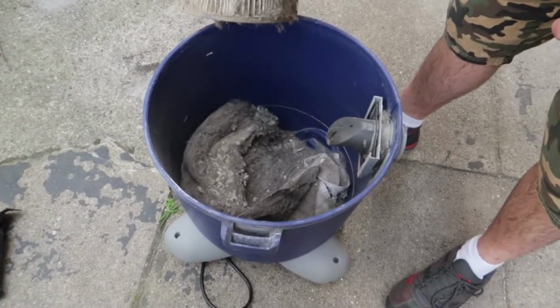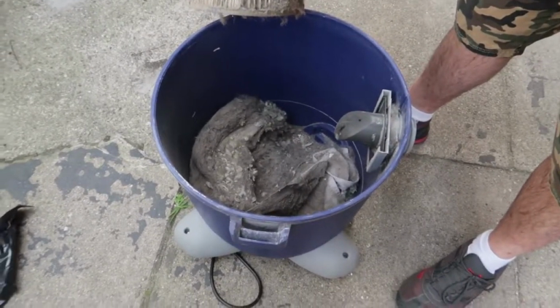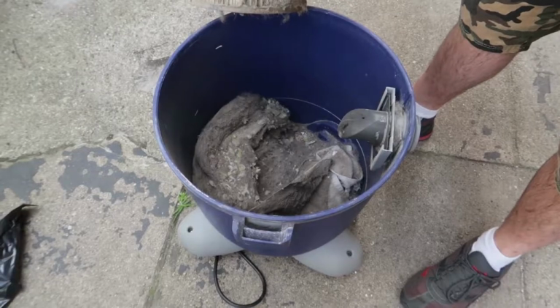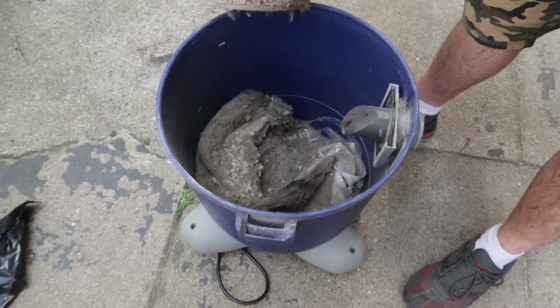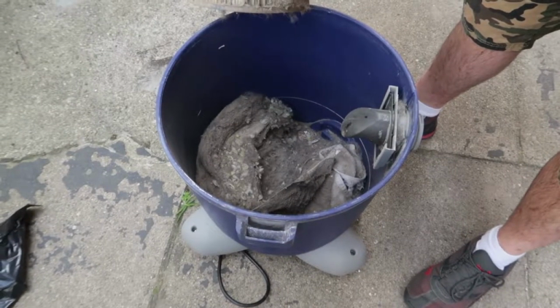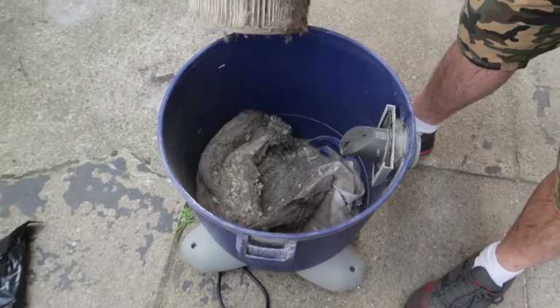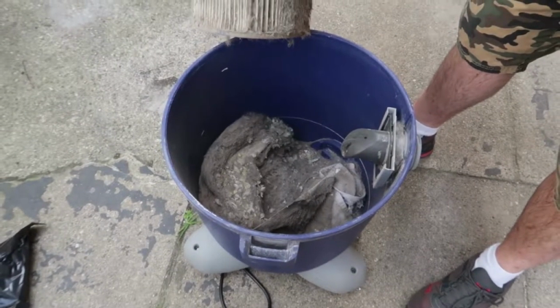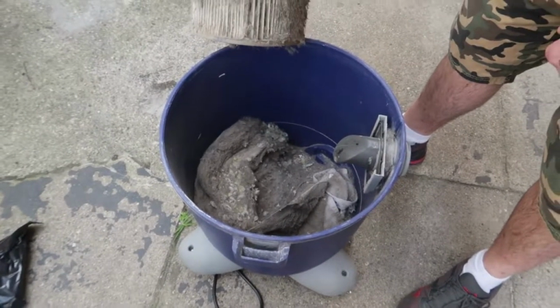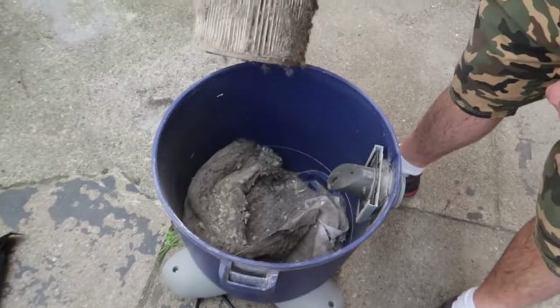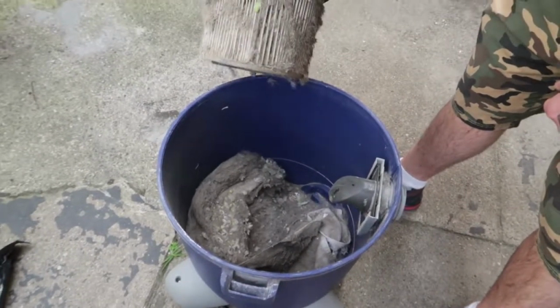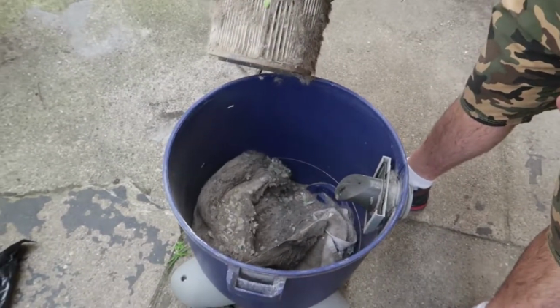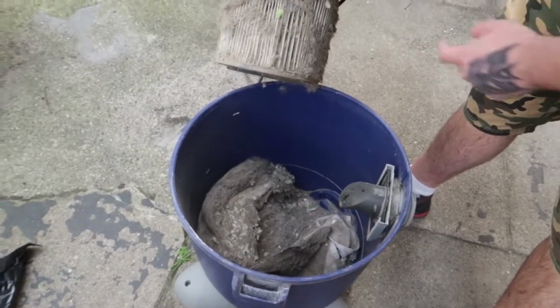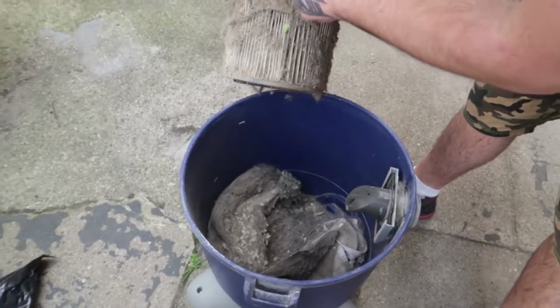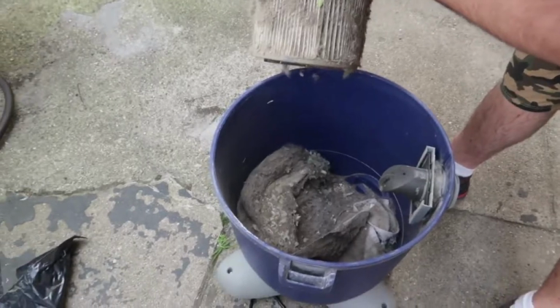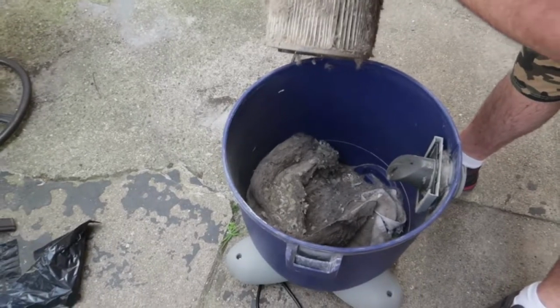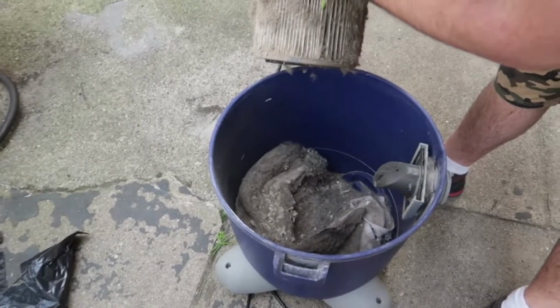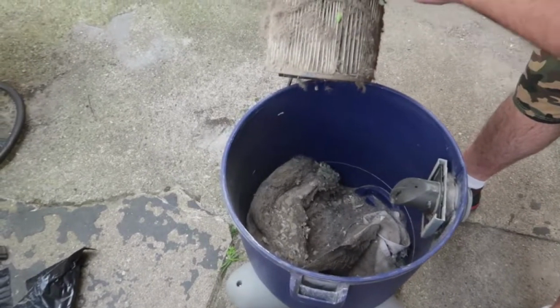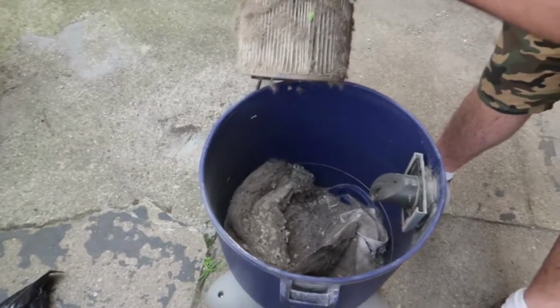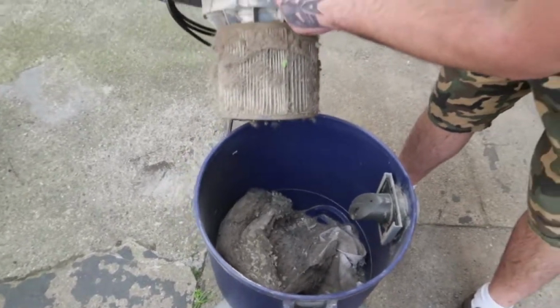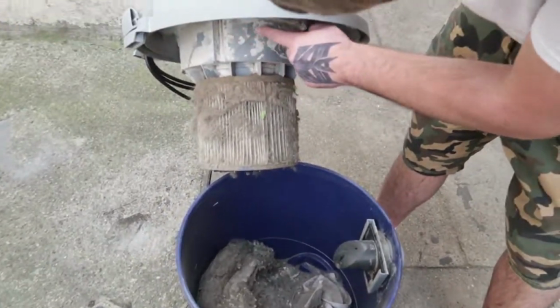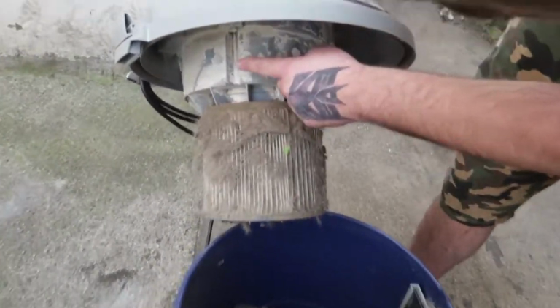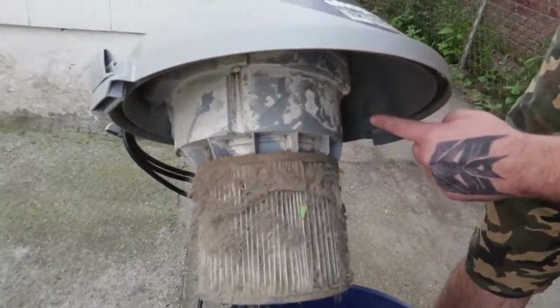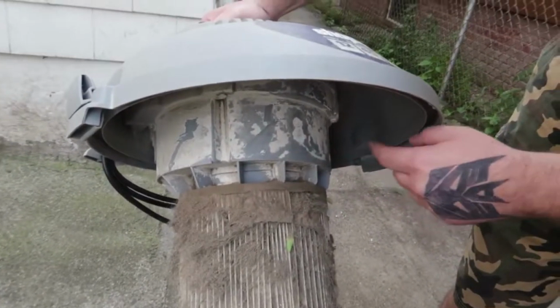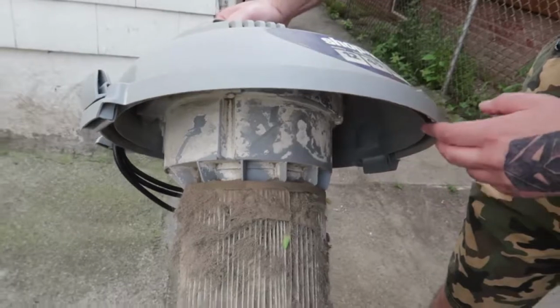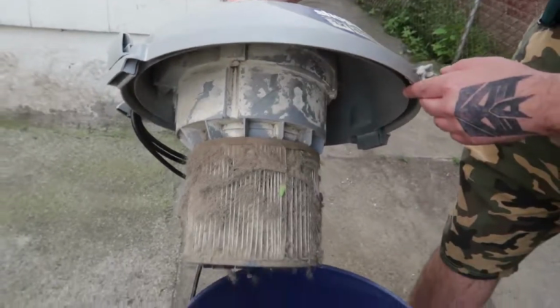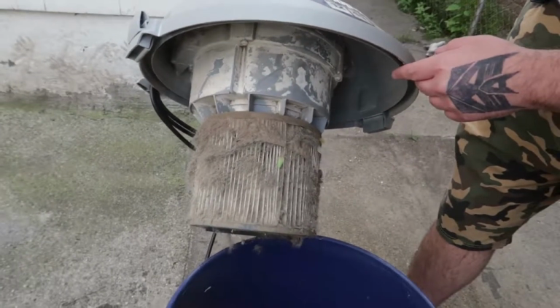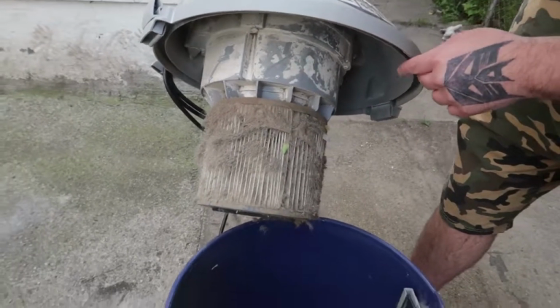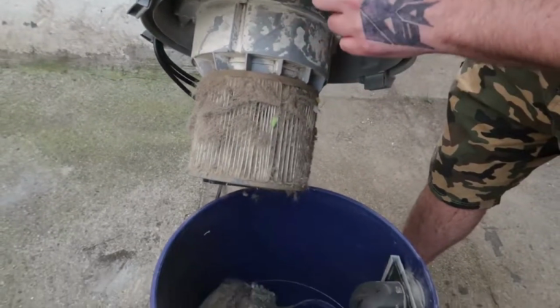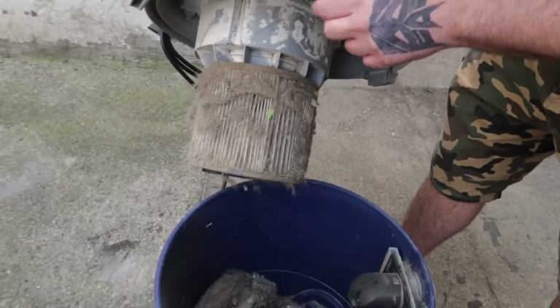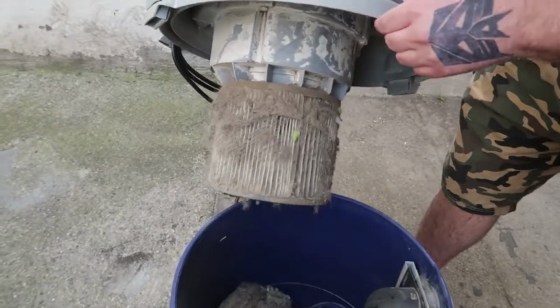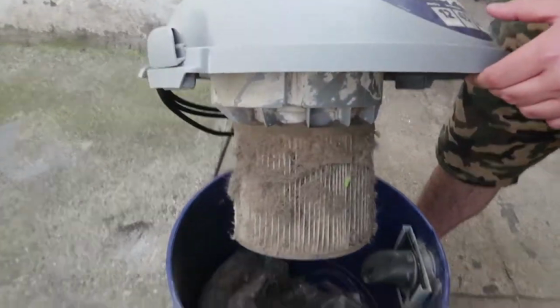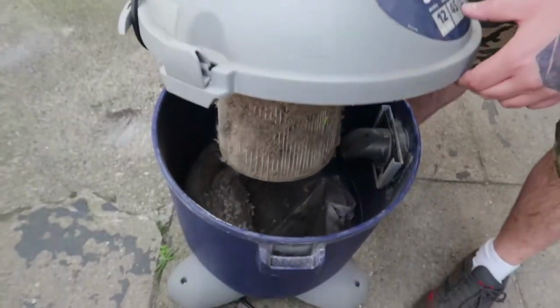Why is there a towel? I don't know. All right, let's clean it. Well, when I say 'let's,' I'm gonna hold the camera and you're gonna clean — see all the plaster around it. All right, this will be tough to clean. Let's do it.